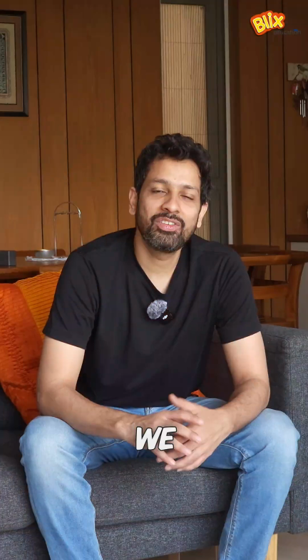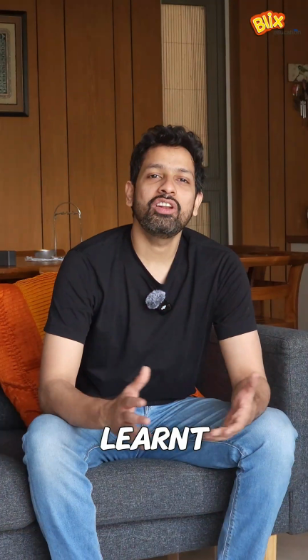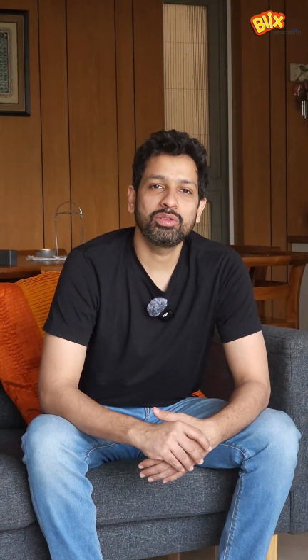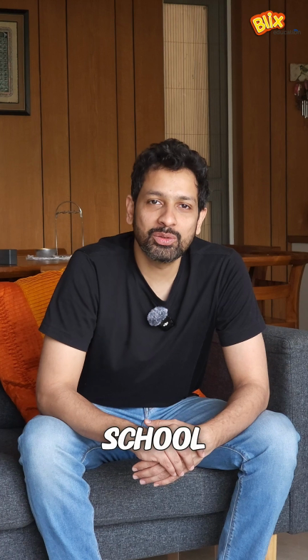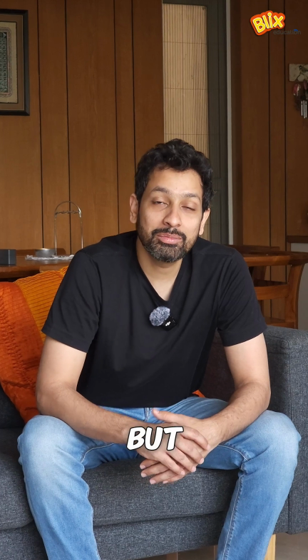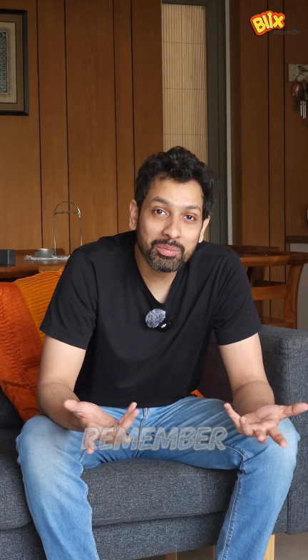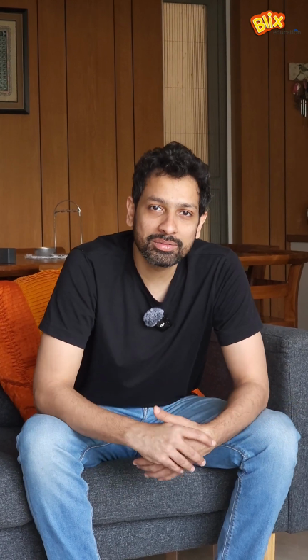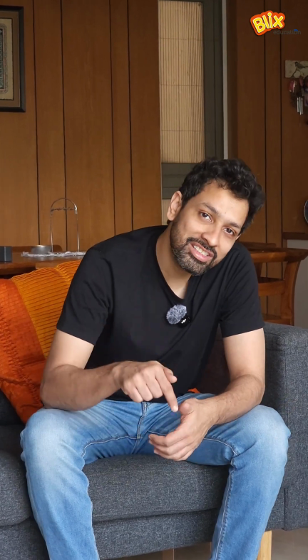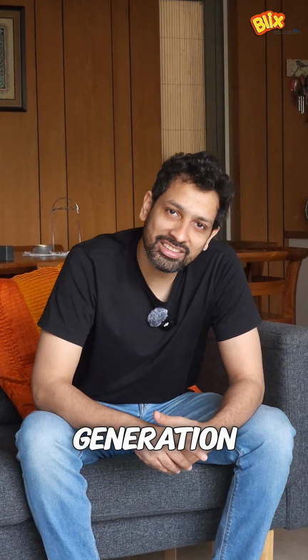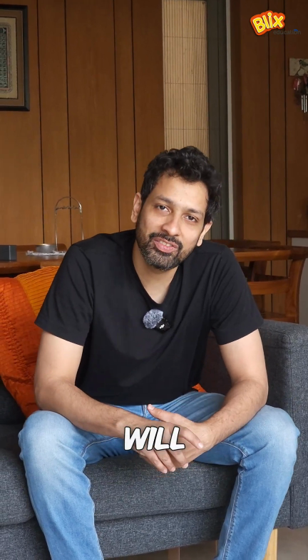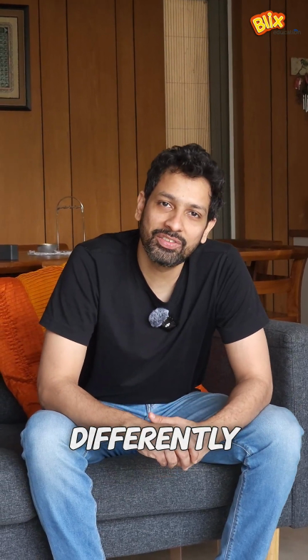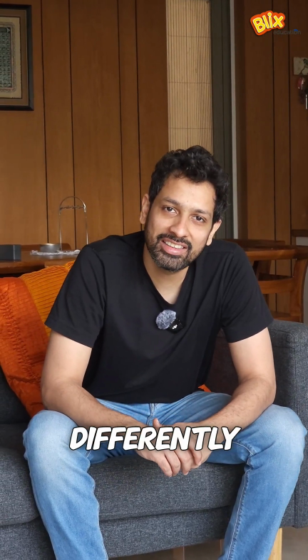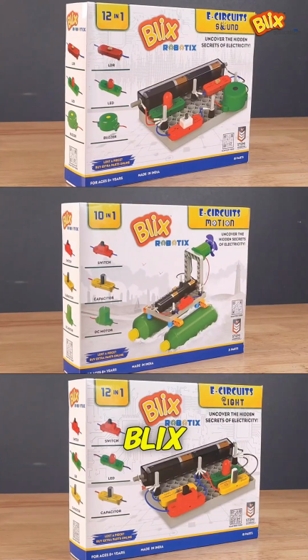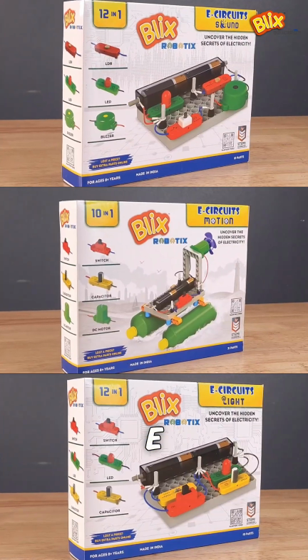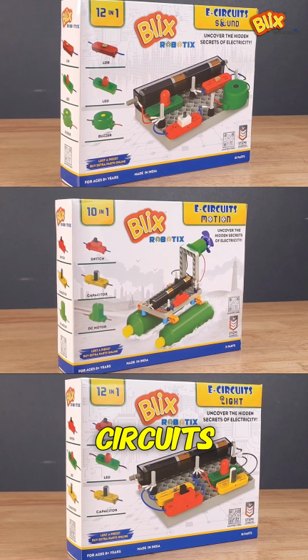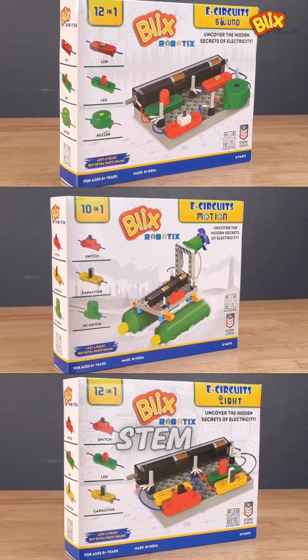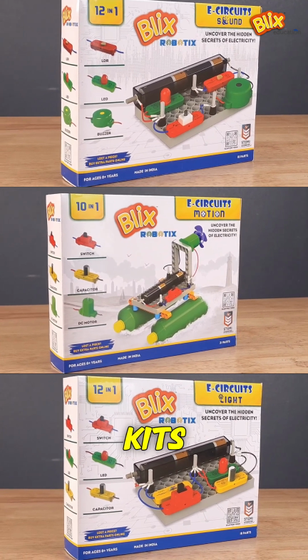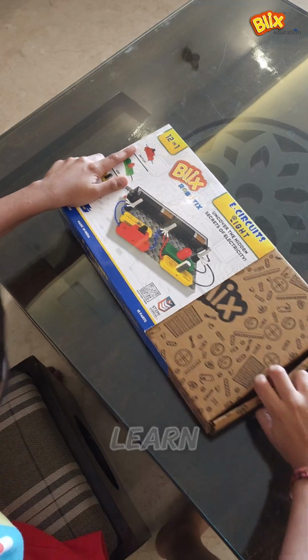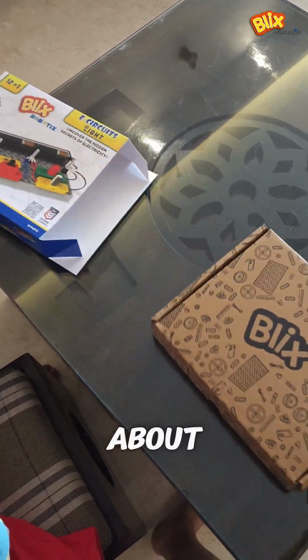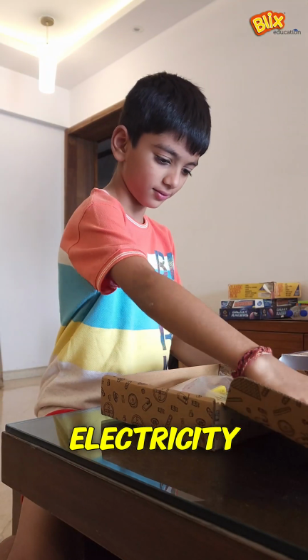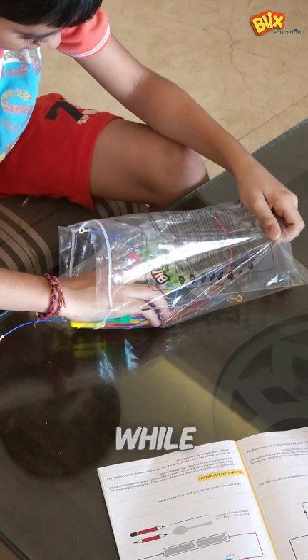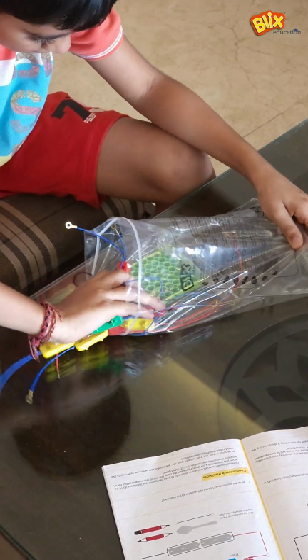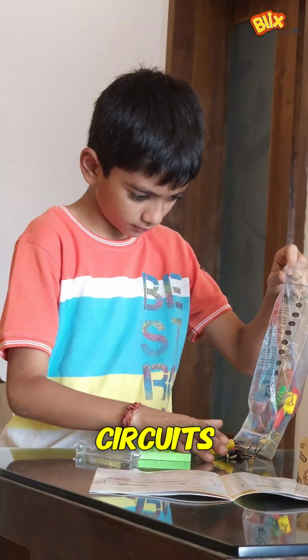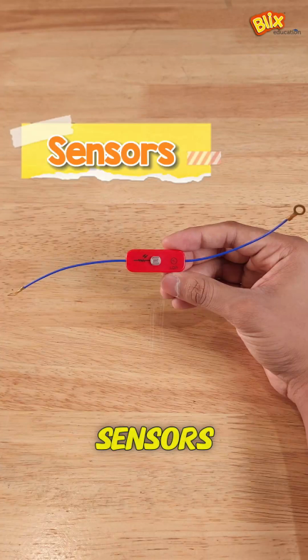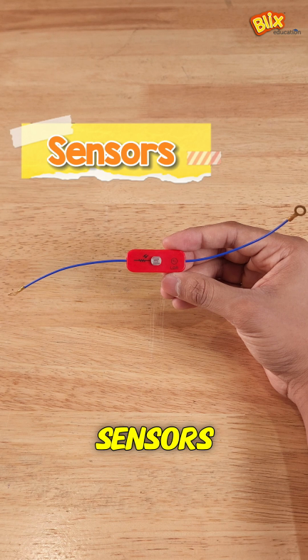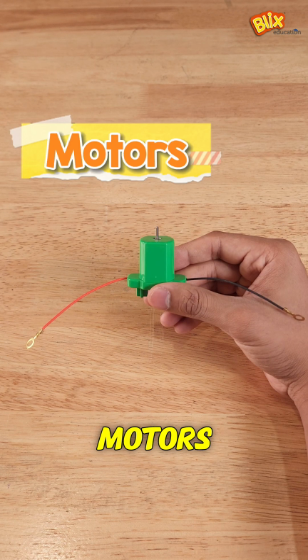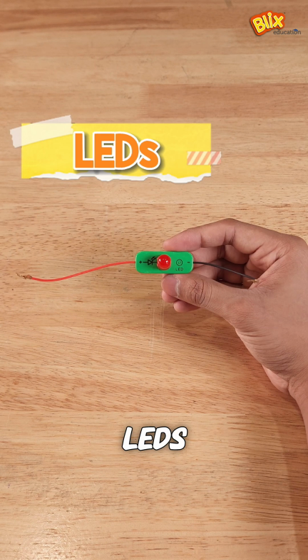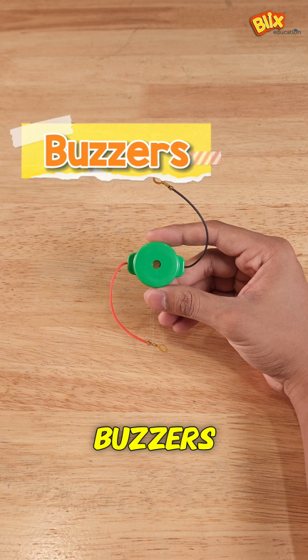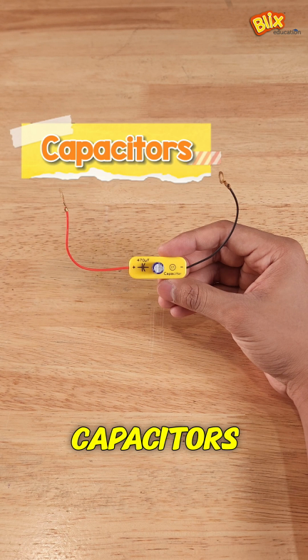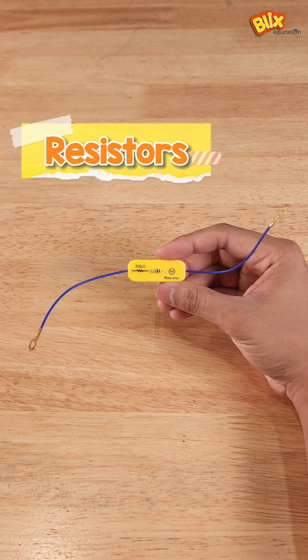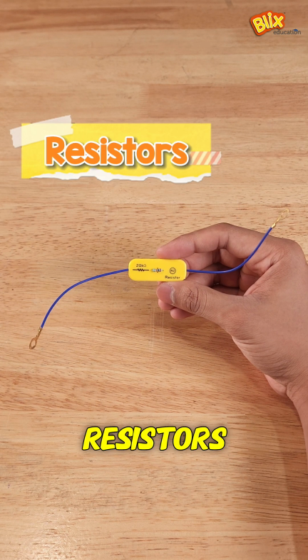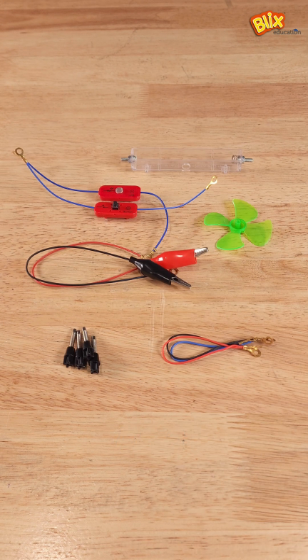We have all learned about this in school but we don't remember — but this generation will learn differently. The Blix E-Circuits range of STEM kits. They will learn about electricity while building circuits with sensors, motors, LEDs, buzzers, capacitors, resistors, and much more.